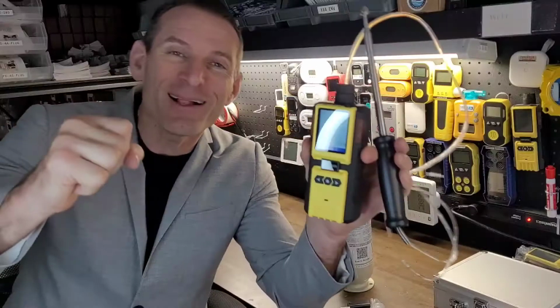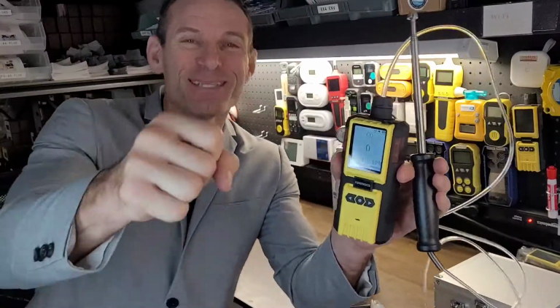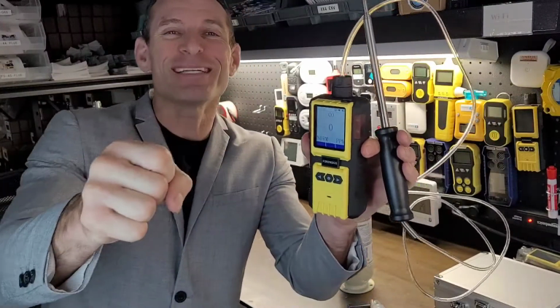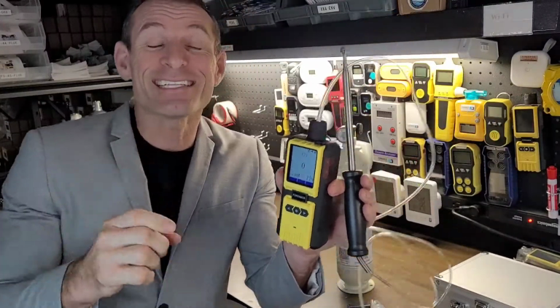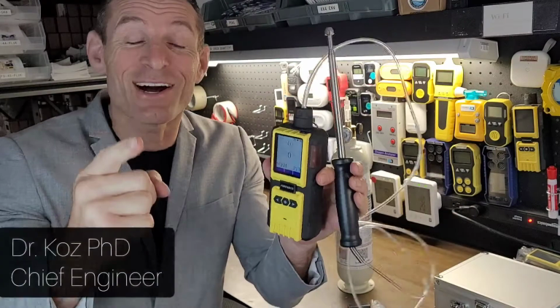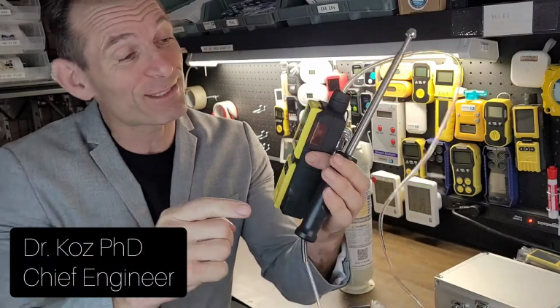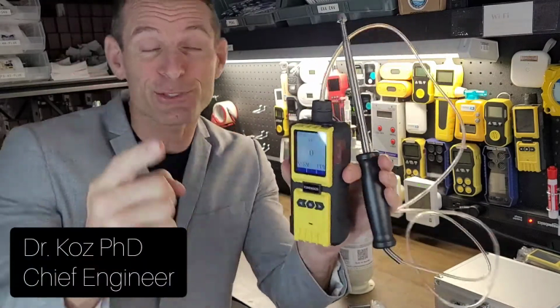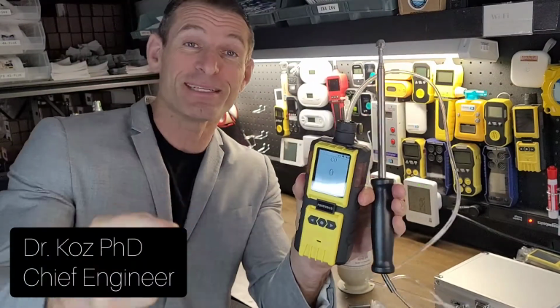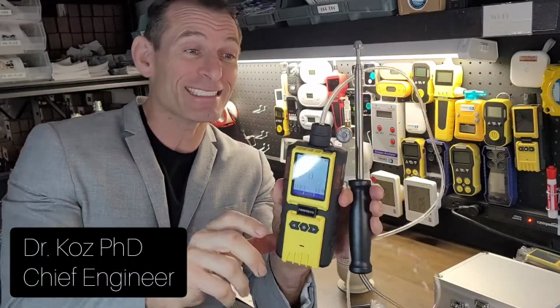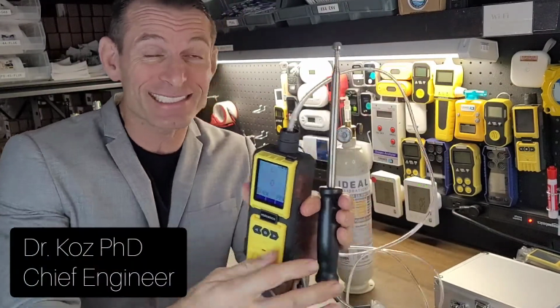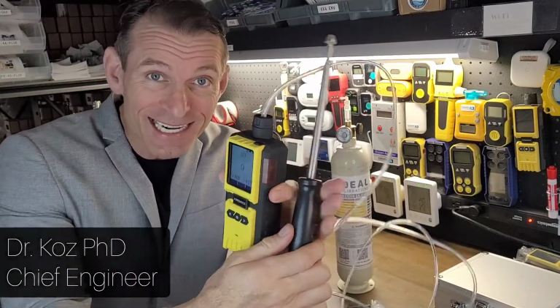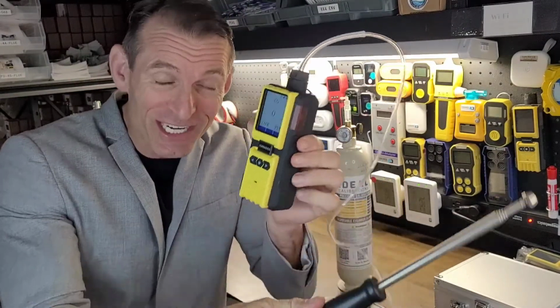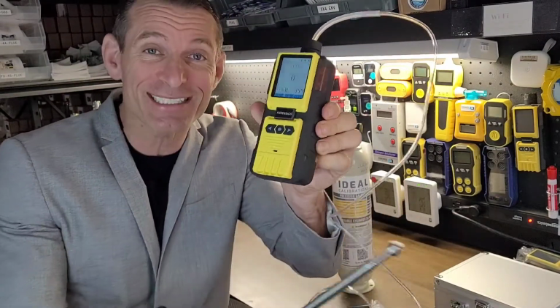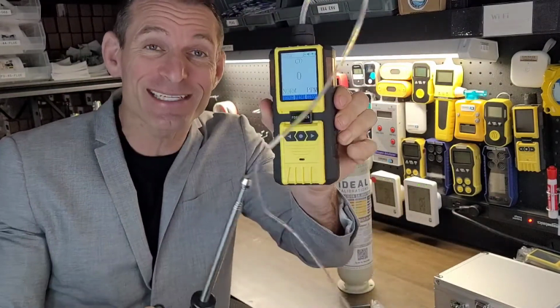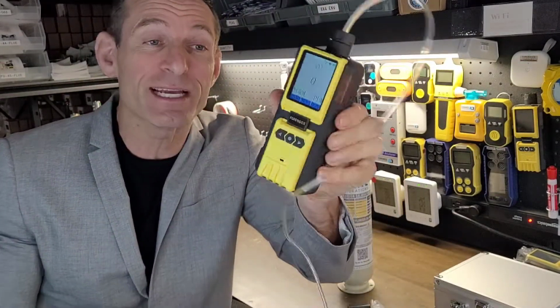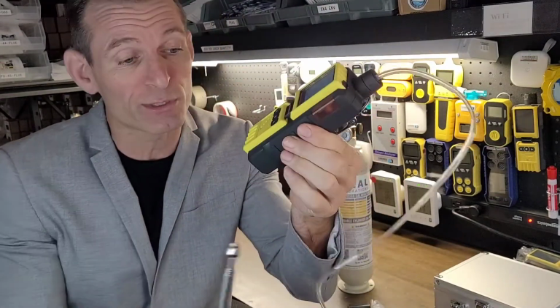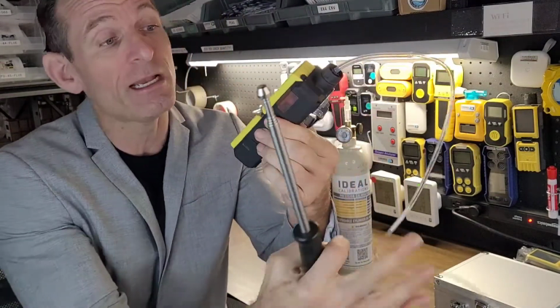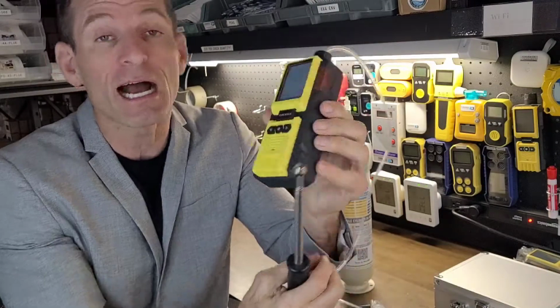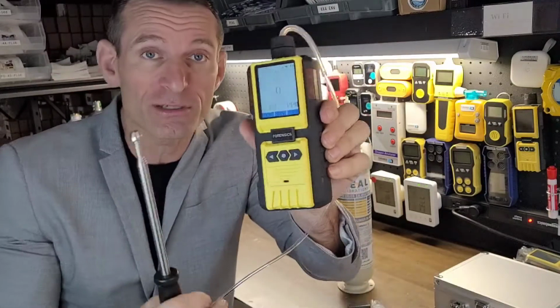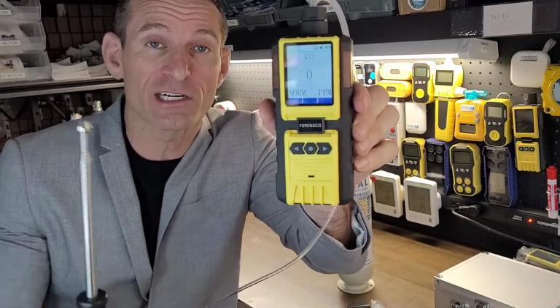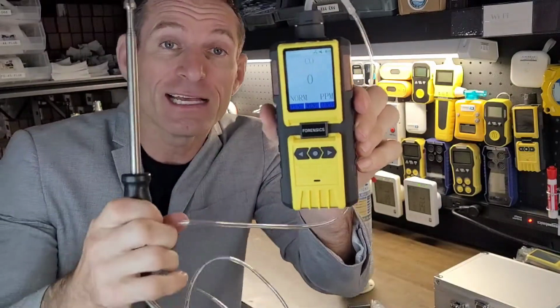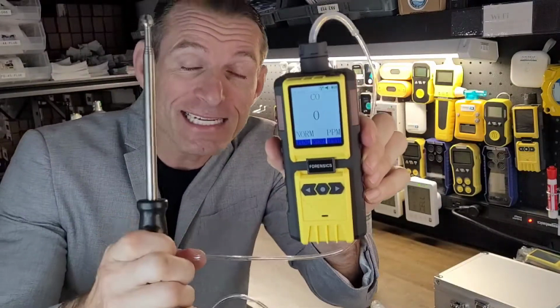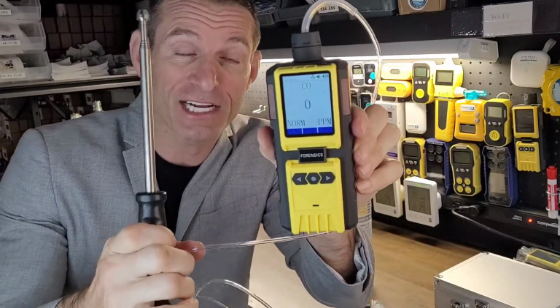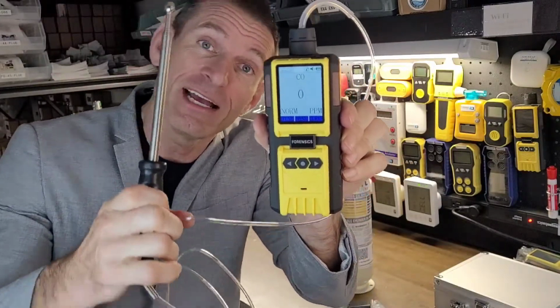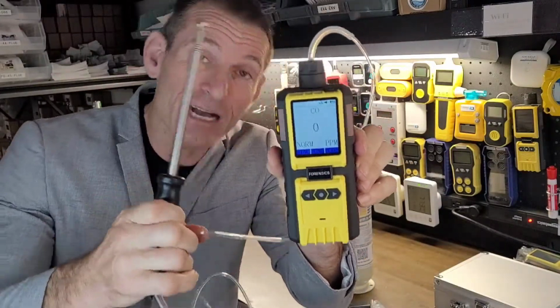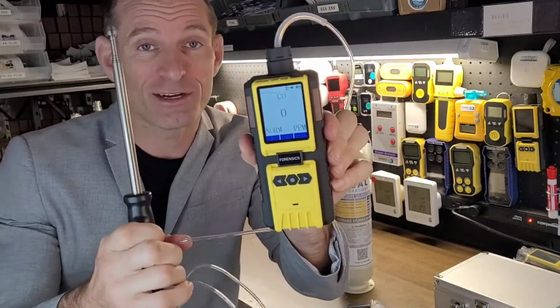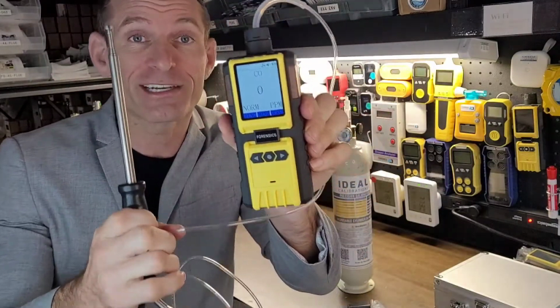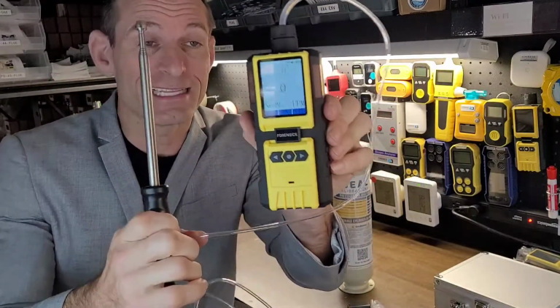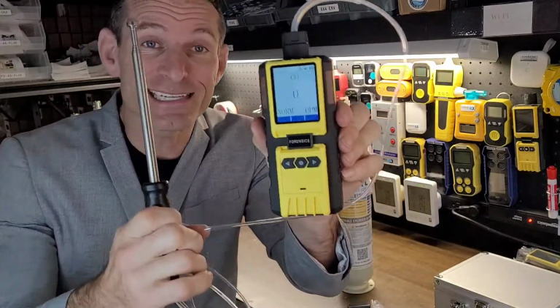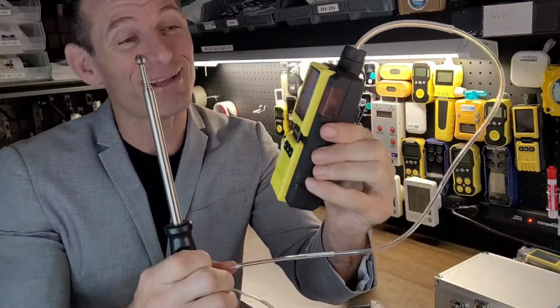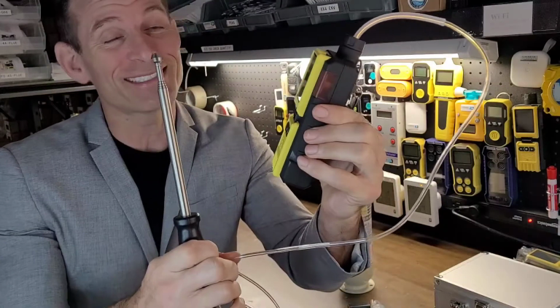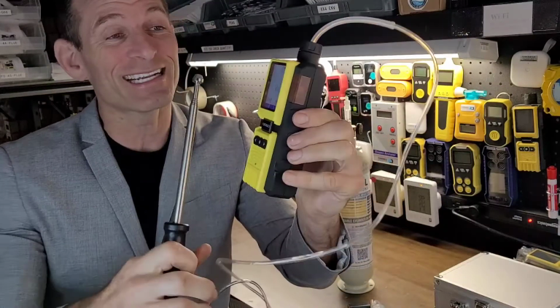Welcome to Forensics Detectors. I am Dr. Koz, your gas meter and gas detector expert. Today, check this beauty out — we are talking carbon monoxide leak detection, the carbon monoxide leak detector by Forensics Detectors.